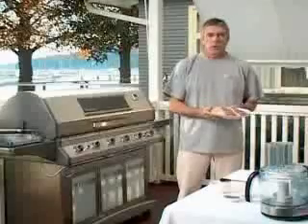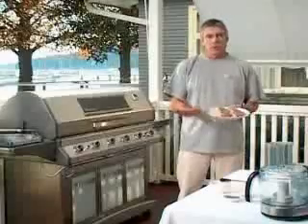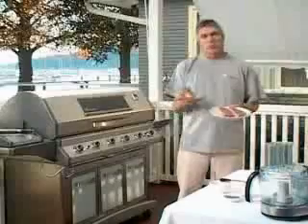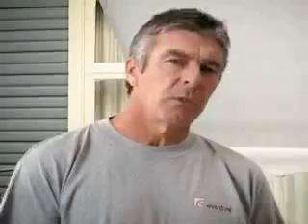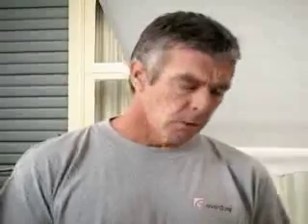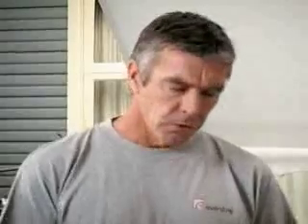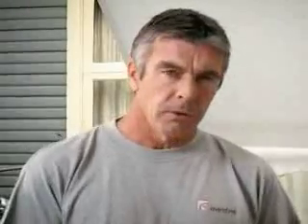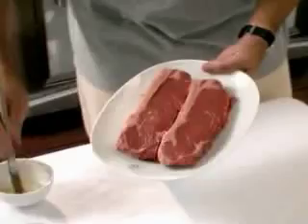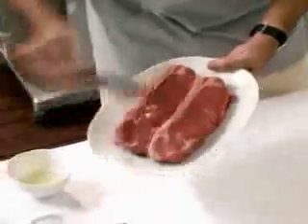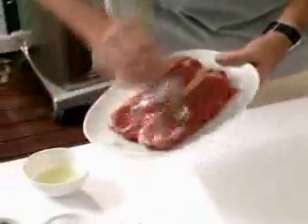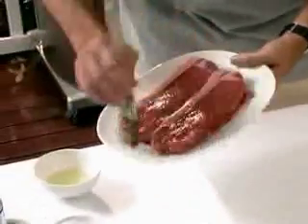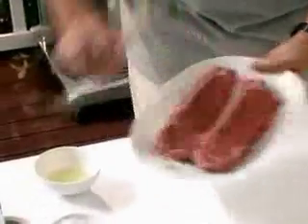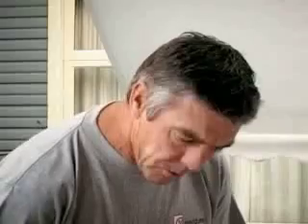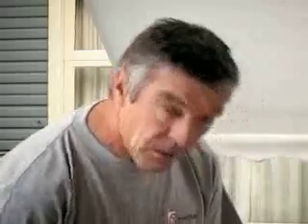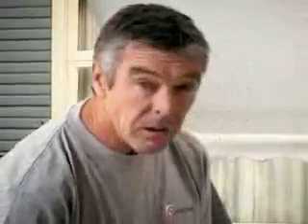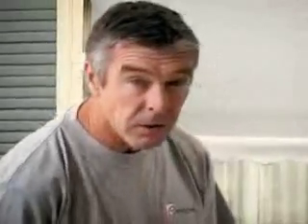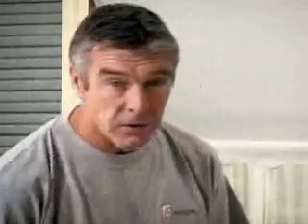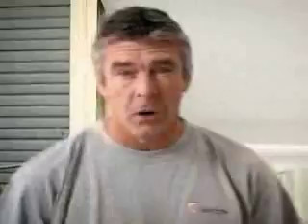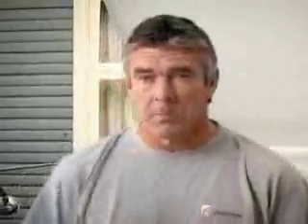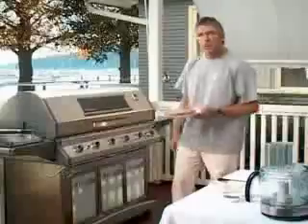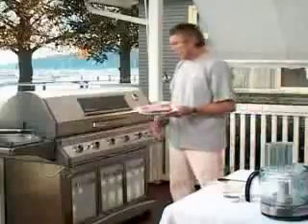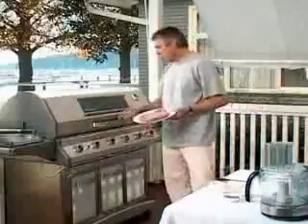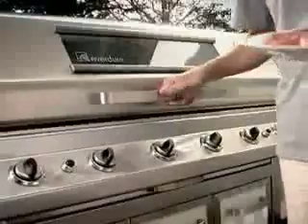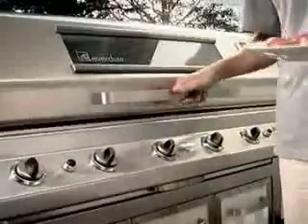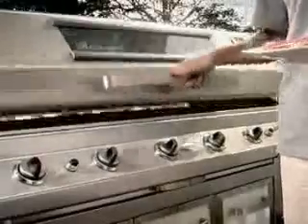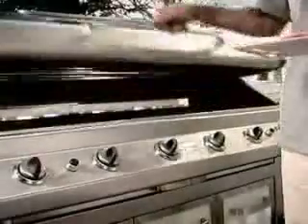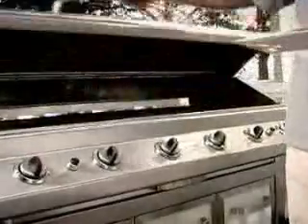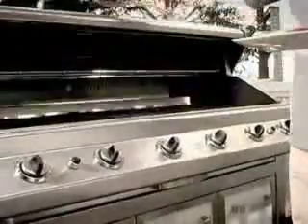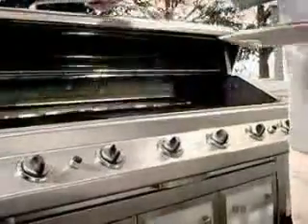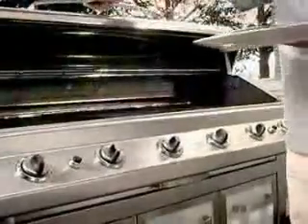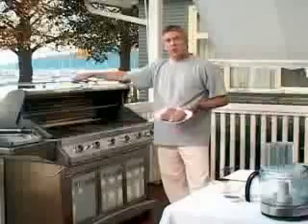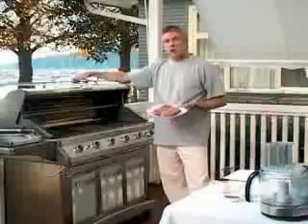Always have your meat at room temperature so it cooks through evenly. Brush the steaks with a little bit of olive oil, and don't forget to season with salt and pepper. Make sure the cast iron grill plate on your Everdure BBQ is nice and hot.